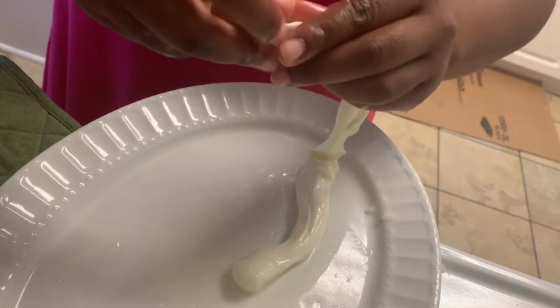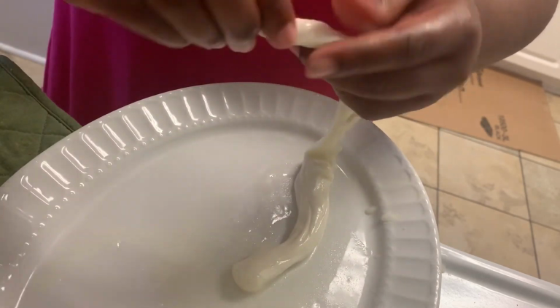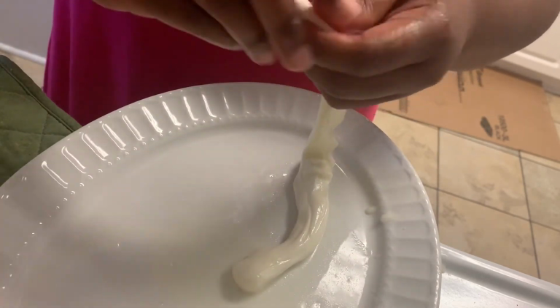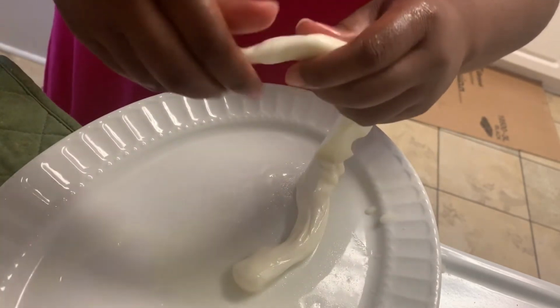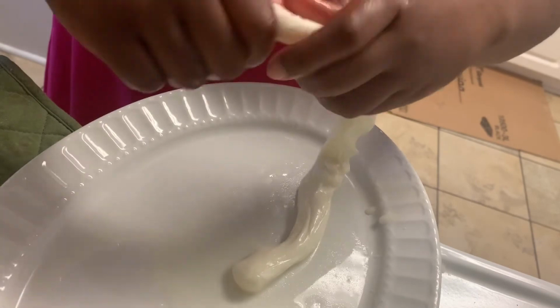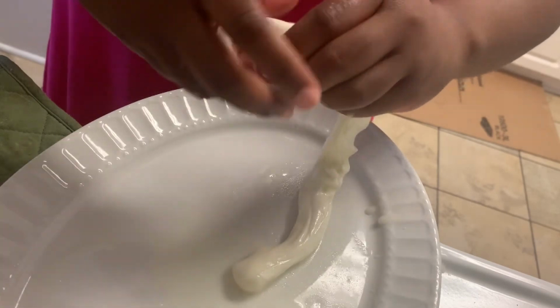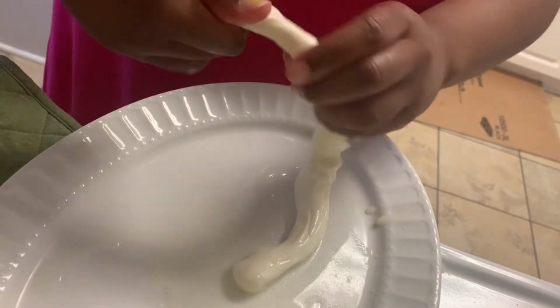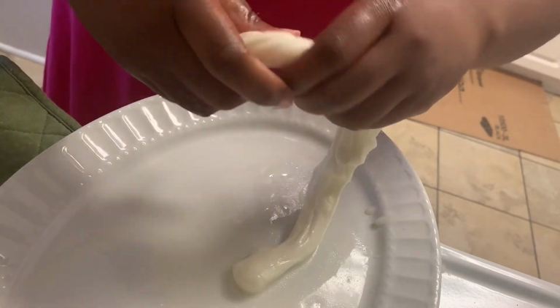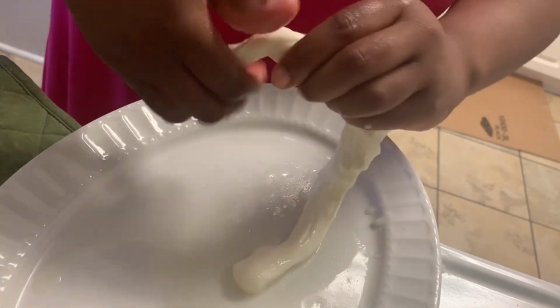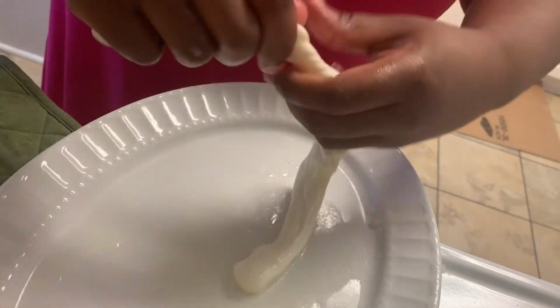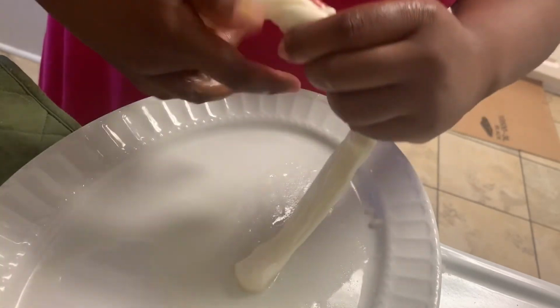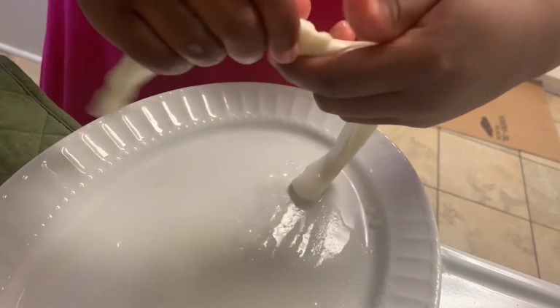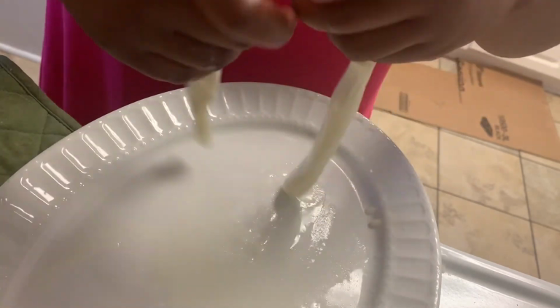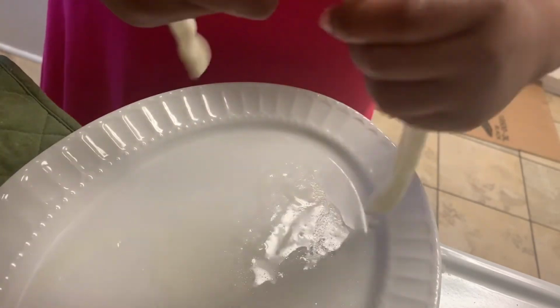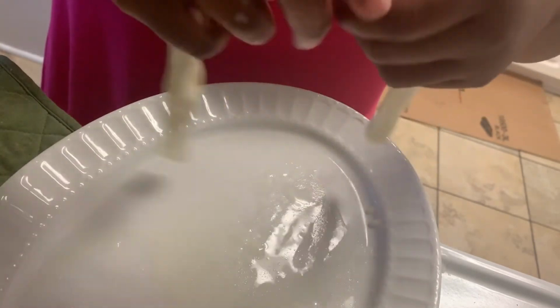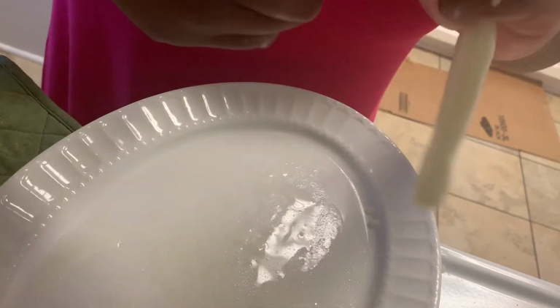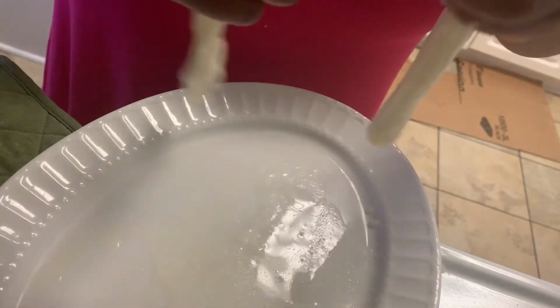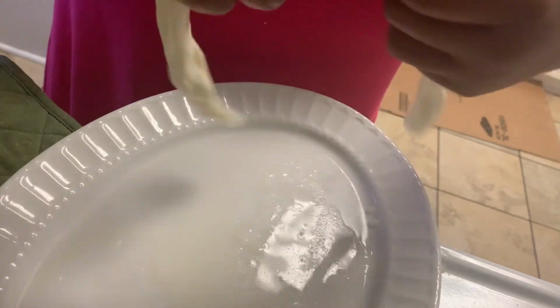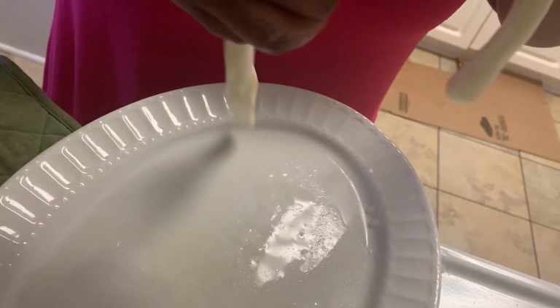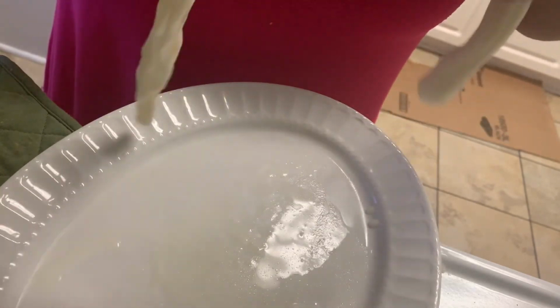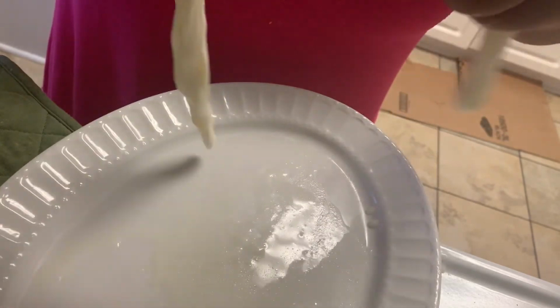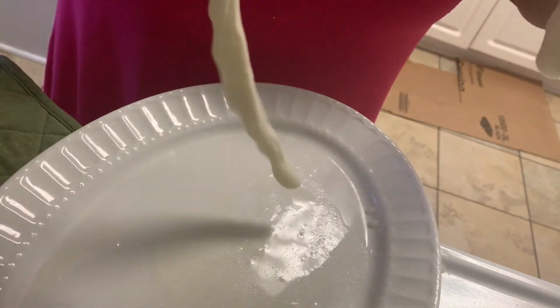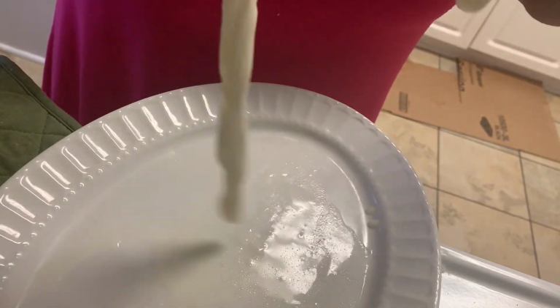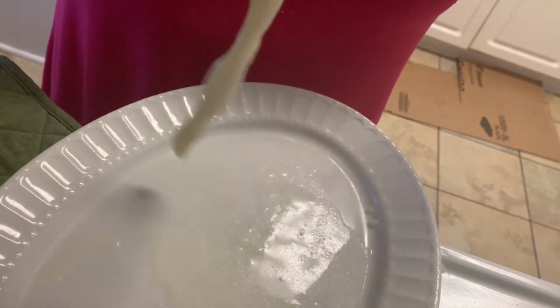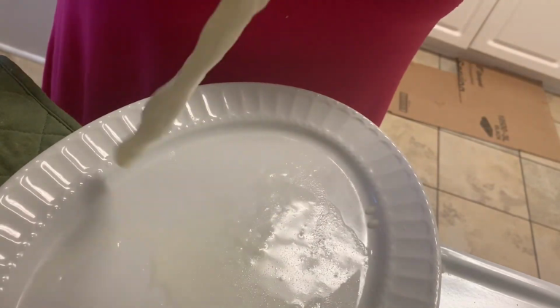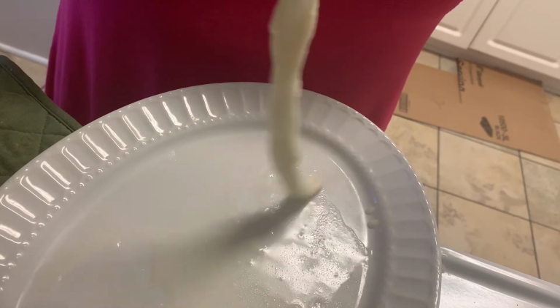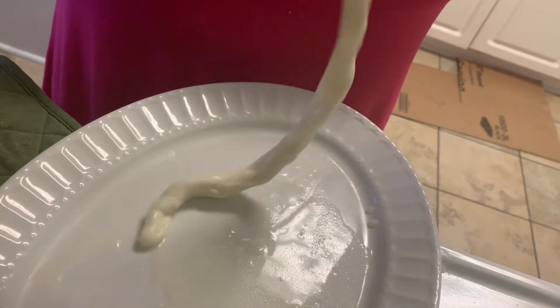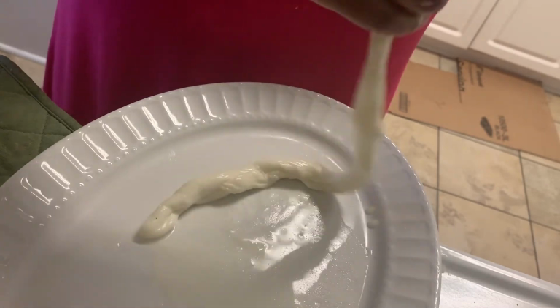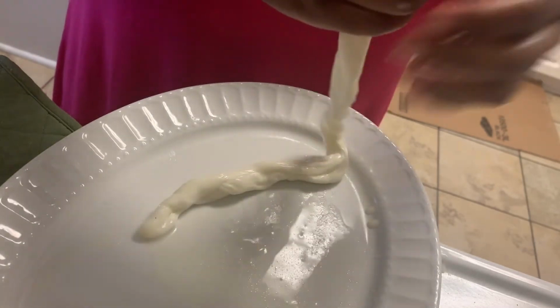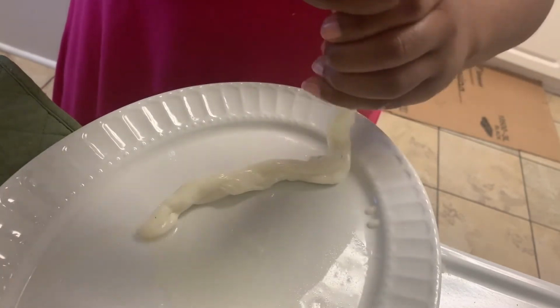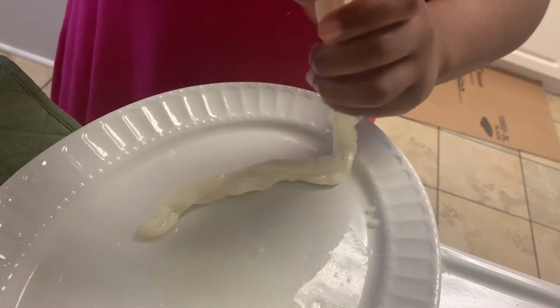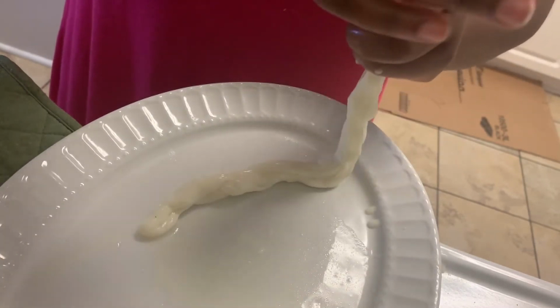Okay, every time I see this part I wonder what the heck I'm doing — I'm twisting it and turning it. I guess I'm trying to be fancy or something, but it looks like it's working because it's actually extending itself. So that's what we're gonna say — we're extending the cheese.